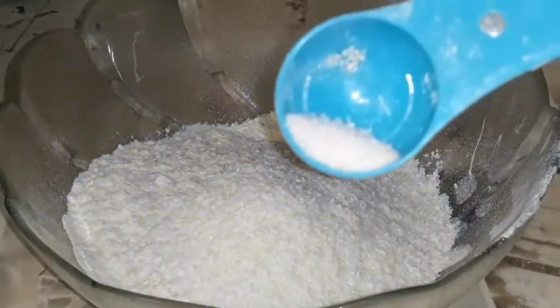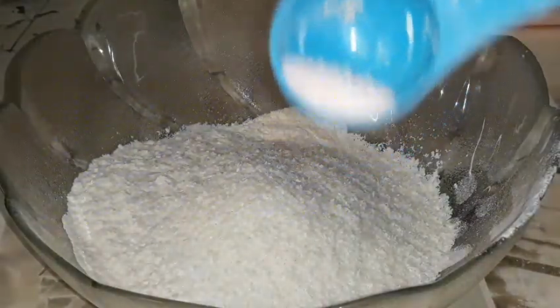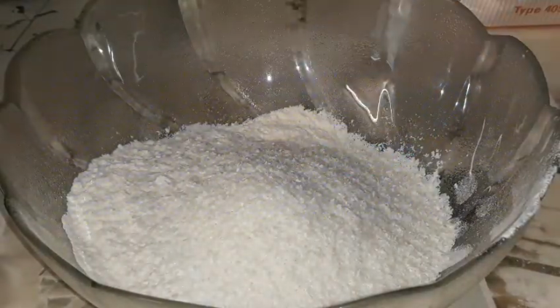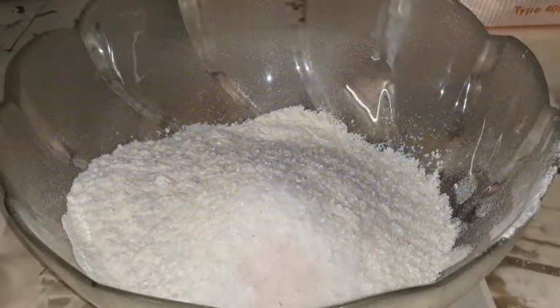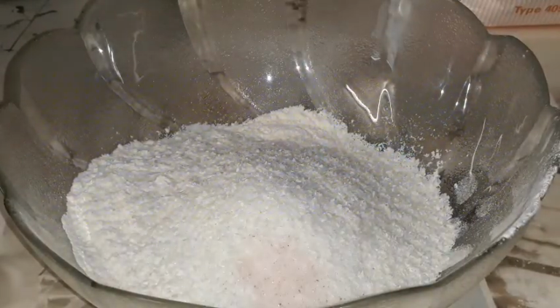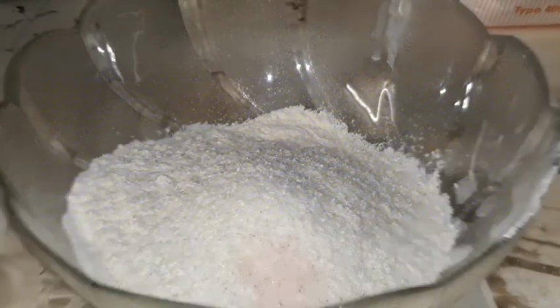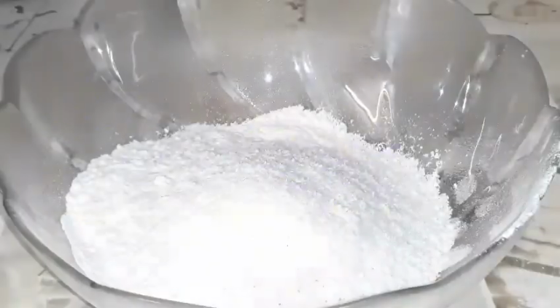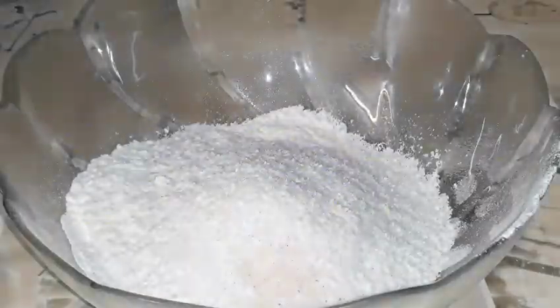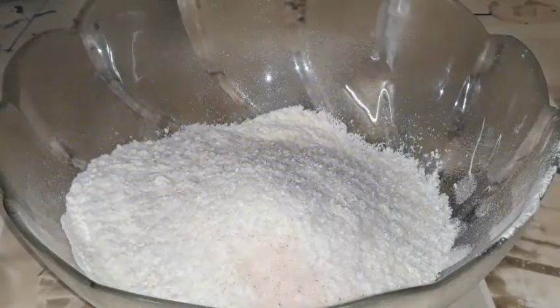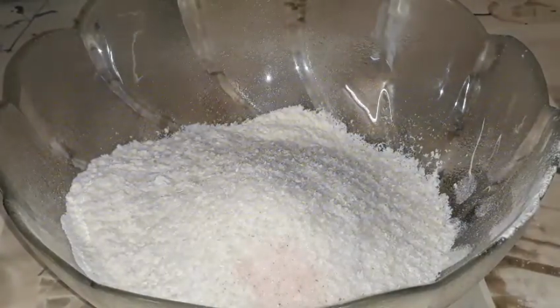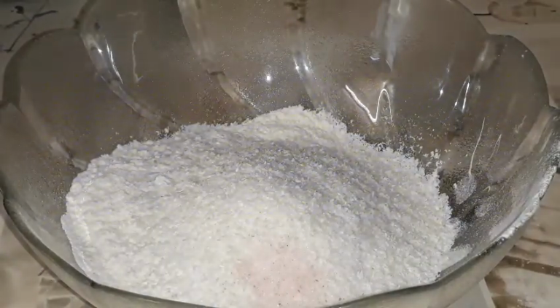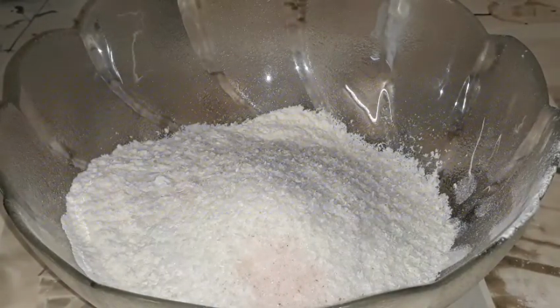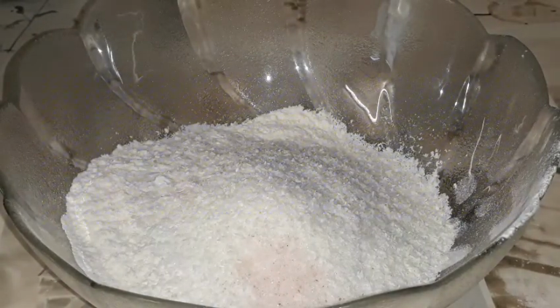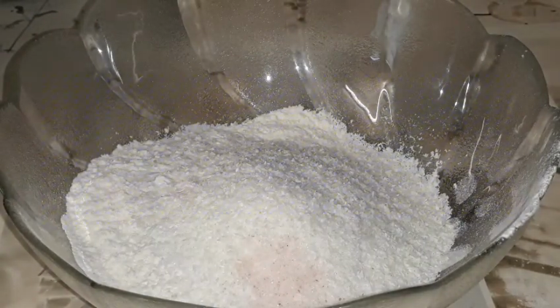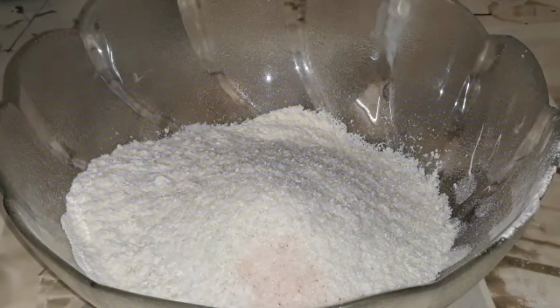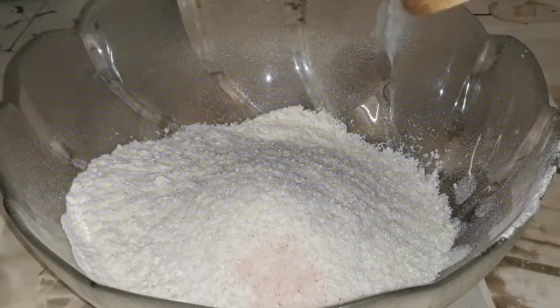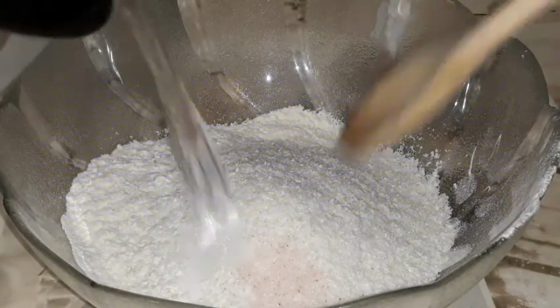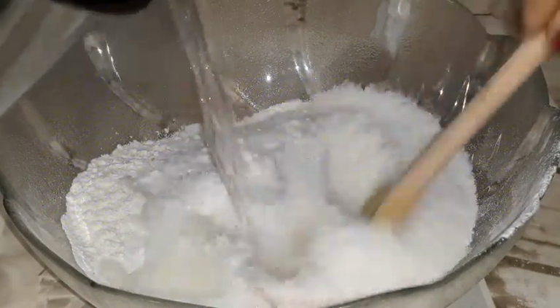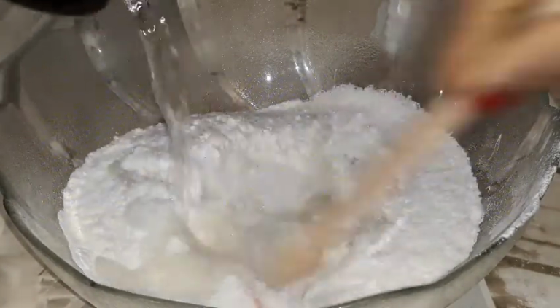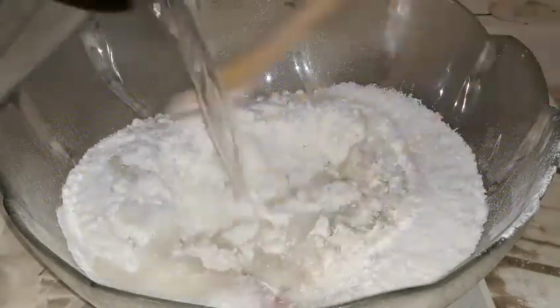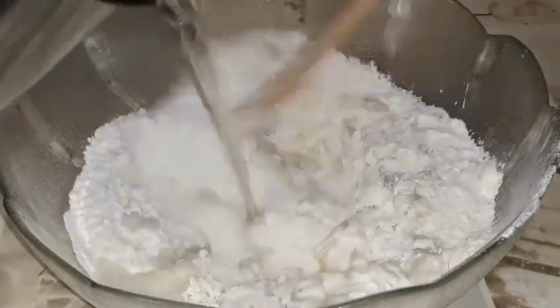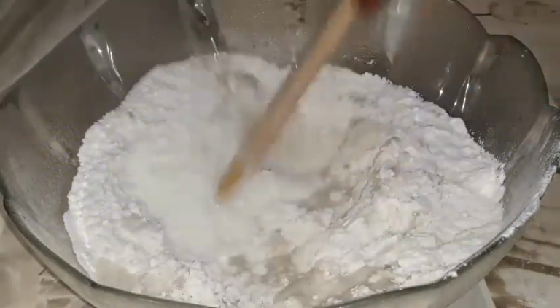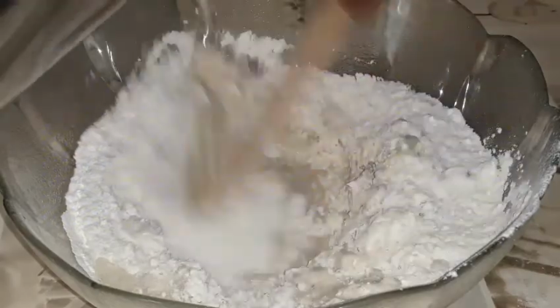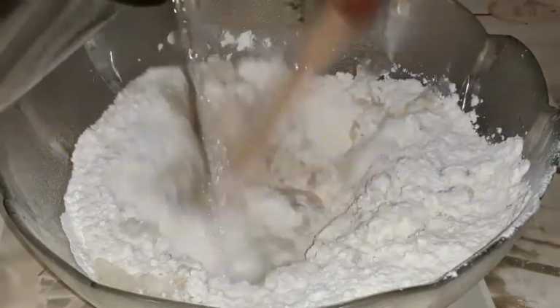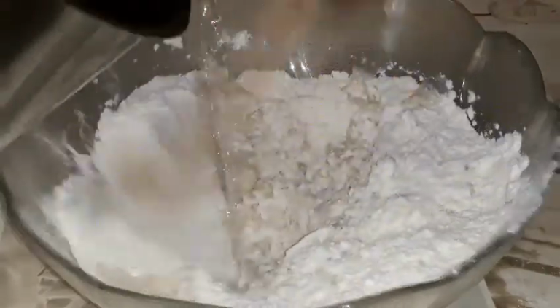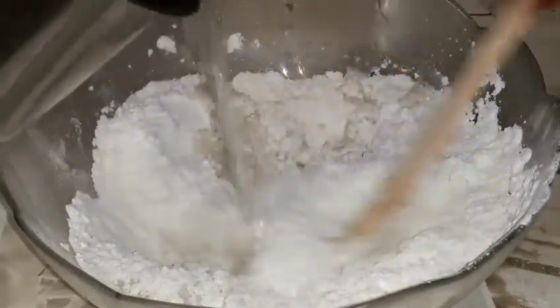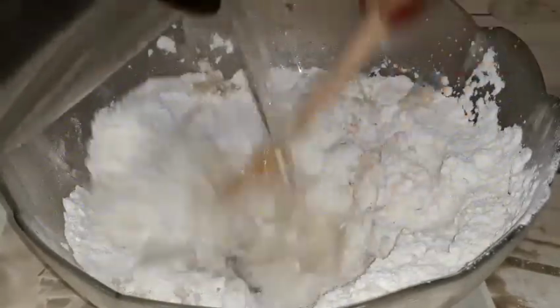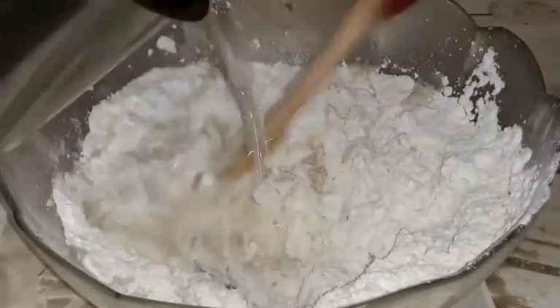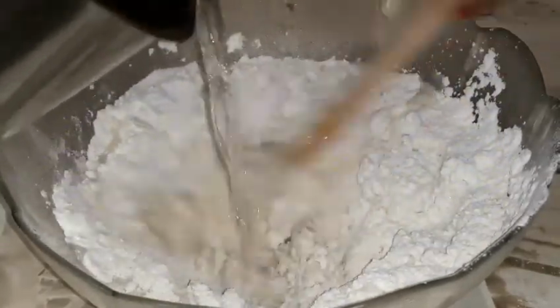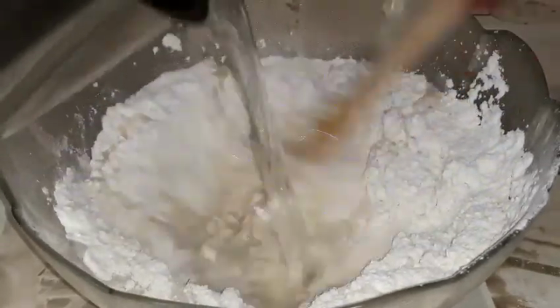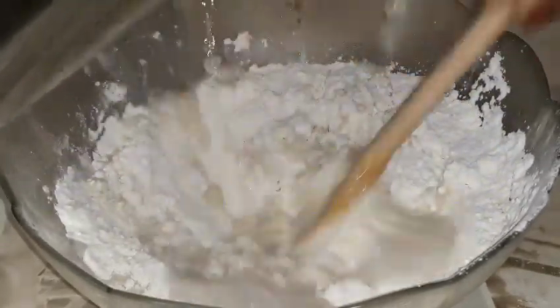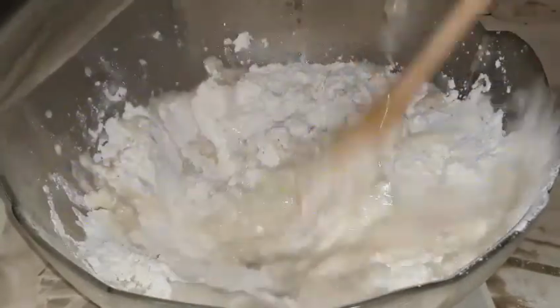A bit of salt. I'm going to add warm water — not hot water. I'll be adding the water and mixing until I get the right consistency.